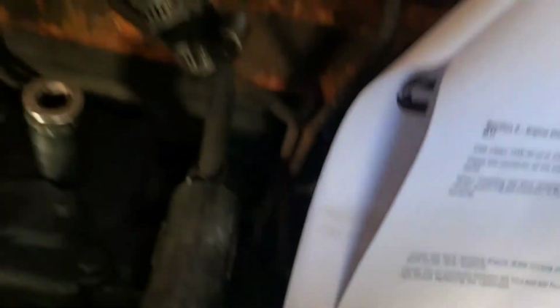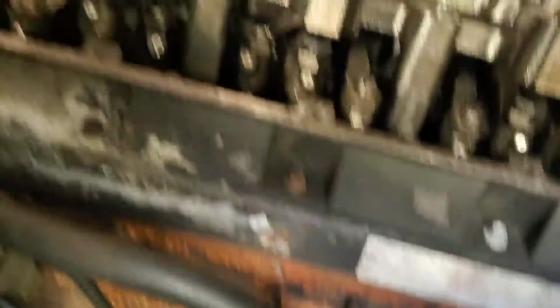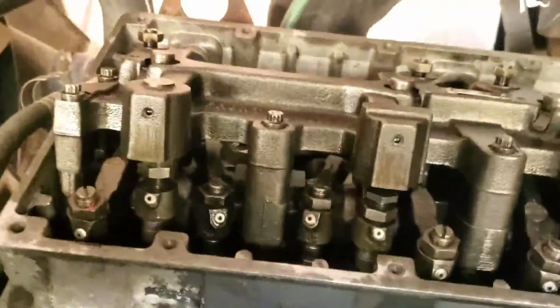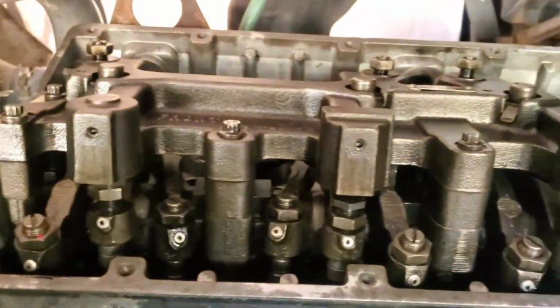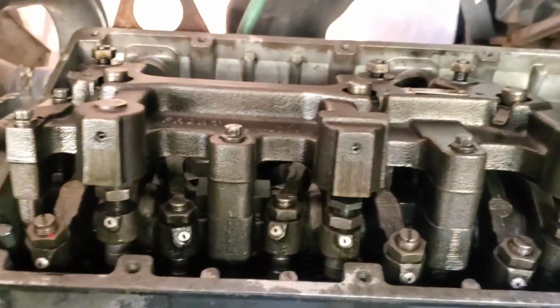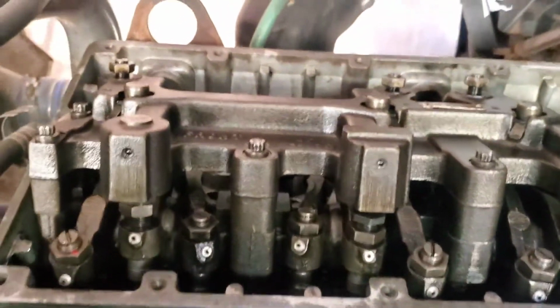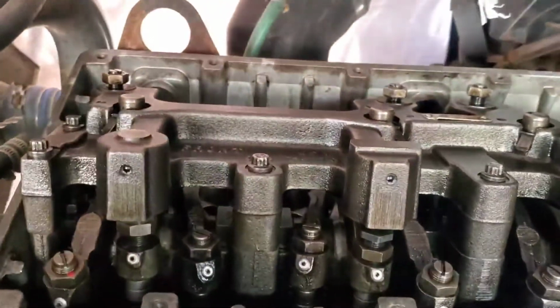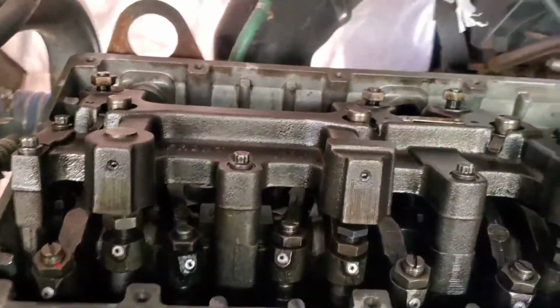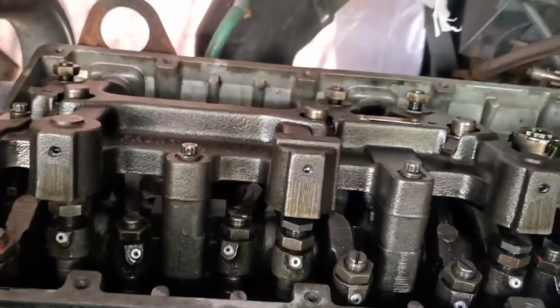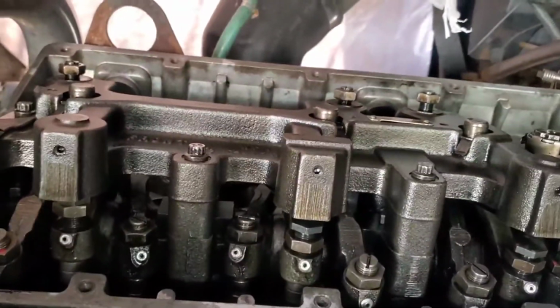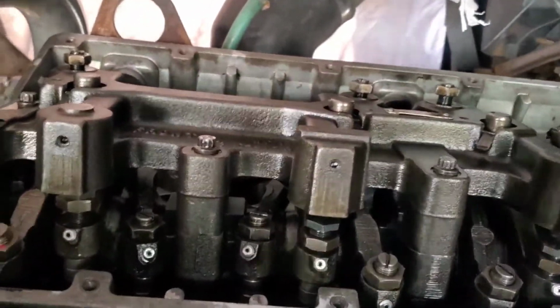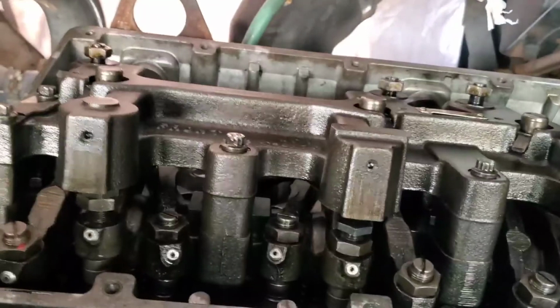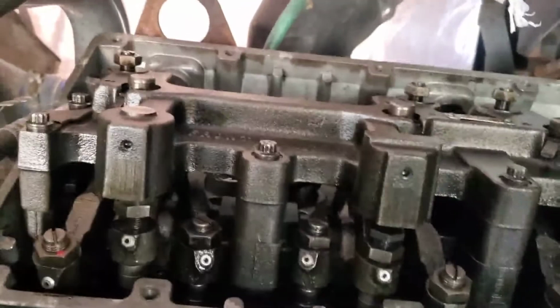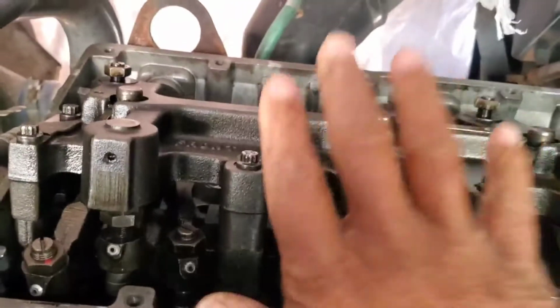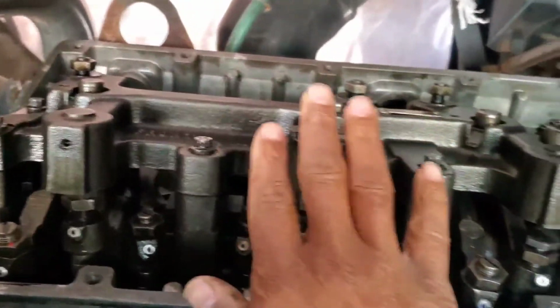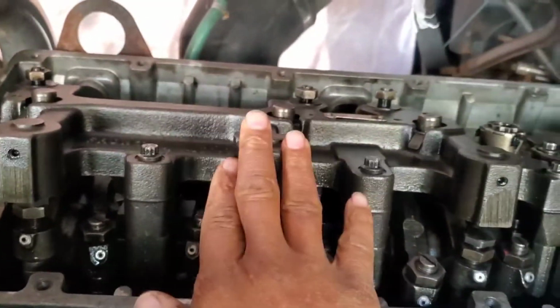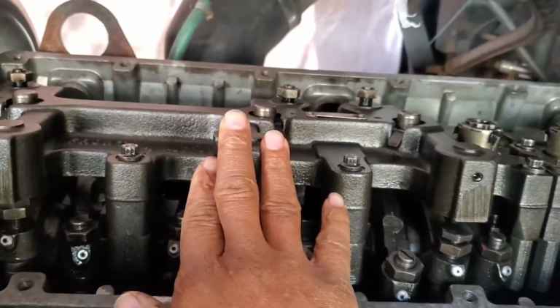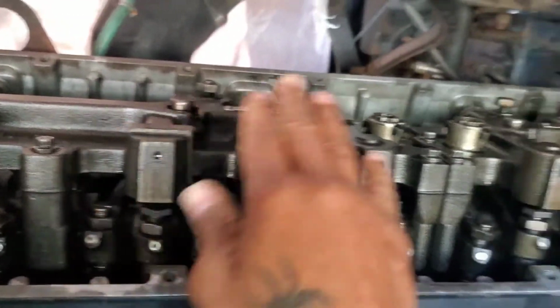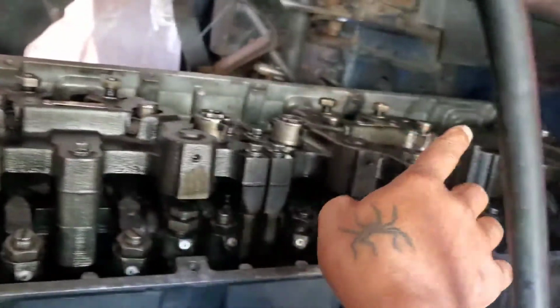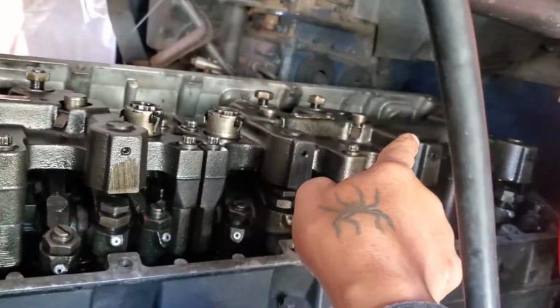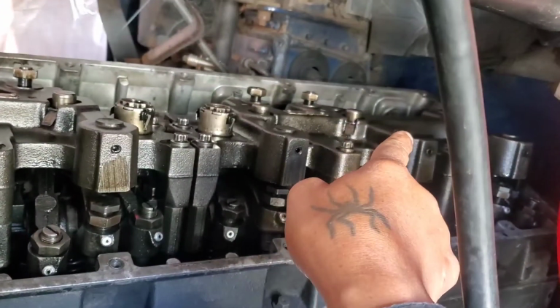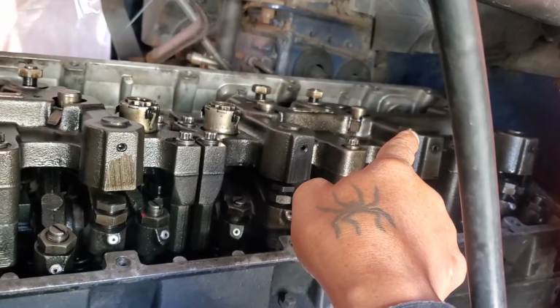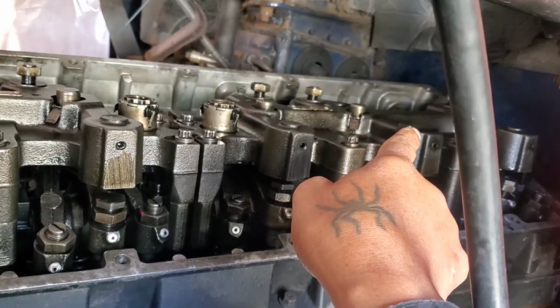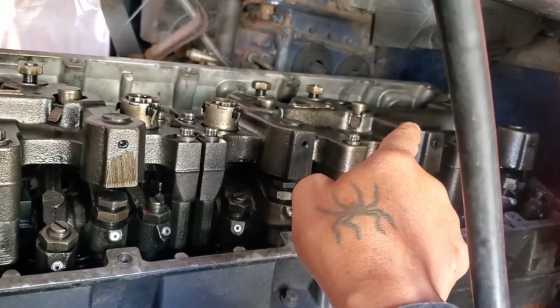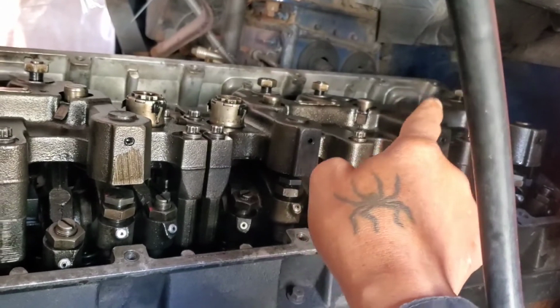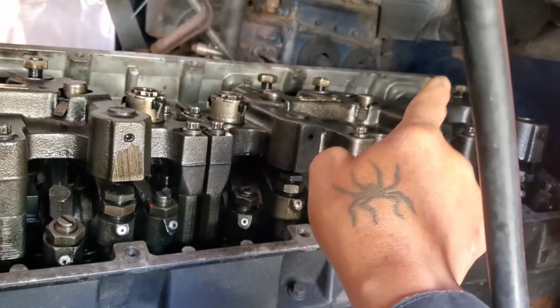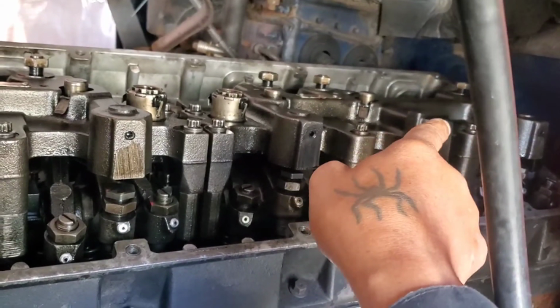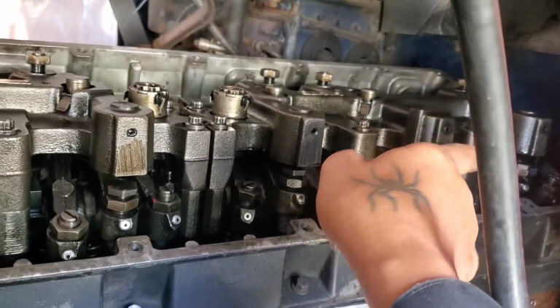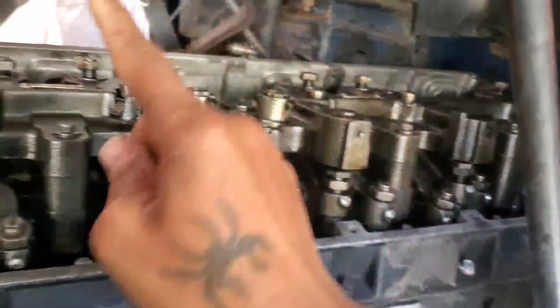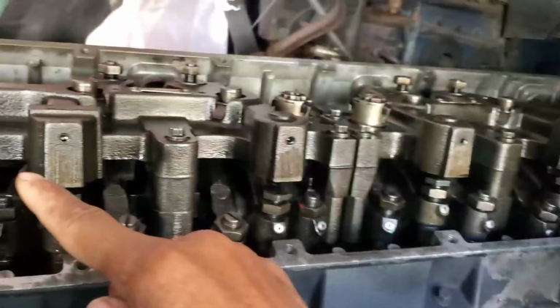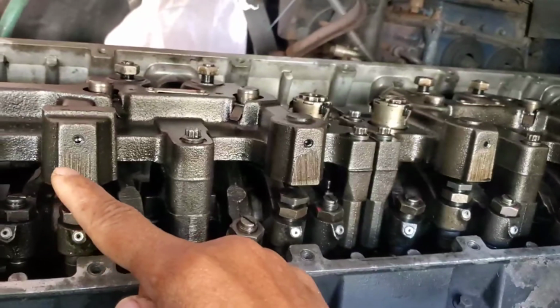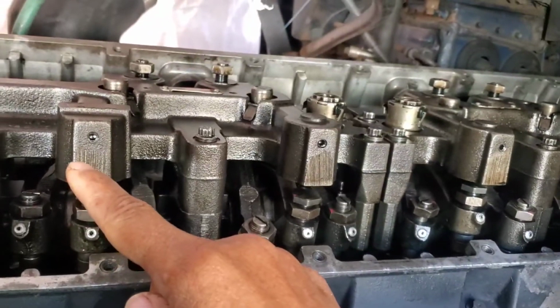And remember, you have two jake brakes, so you've got to do whatever you do in this one right here, you've got to do that same thing in the back. Or if you're going to torque the back first, you've got to do the same thing in the front.